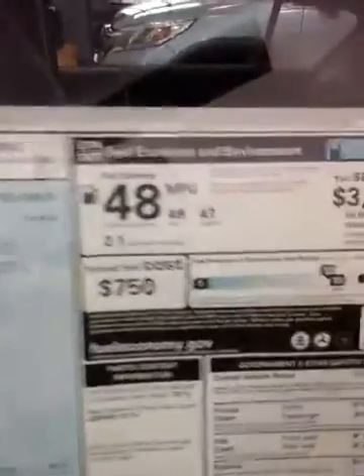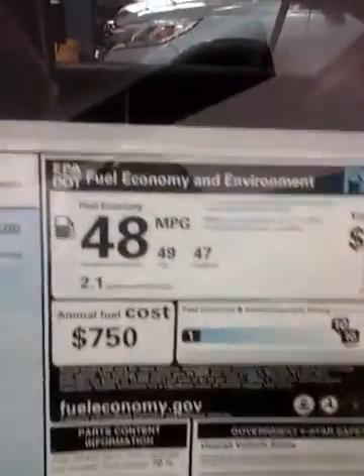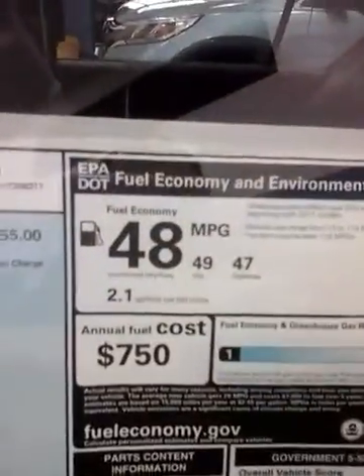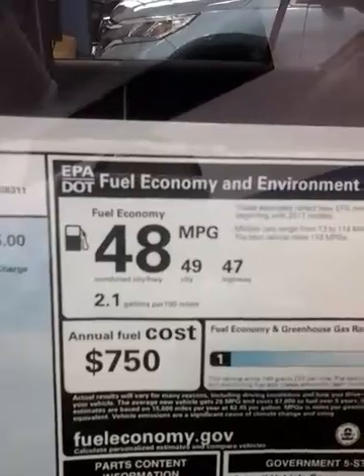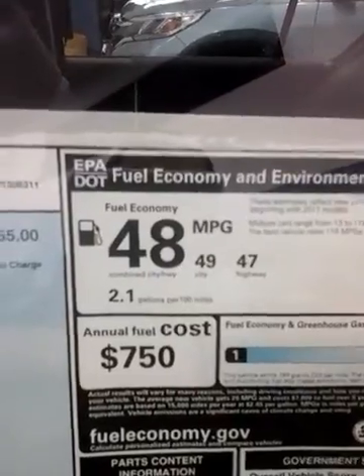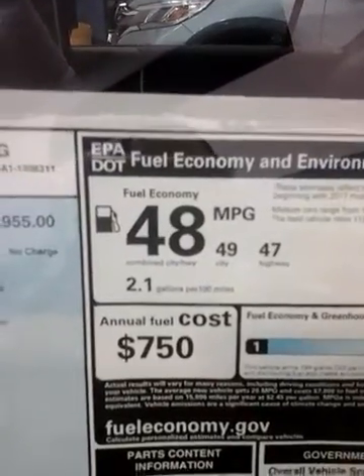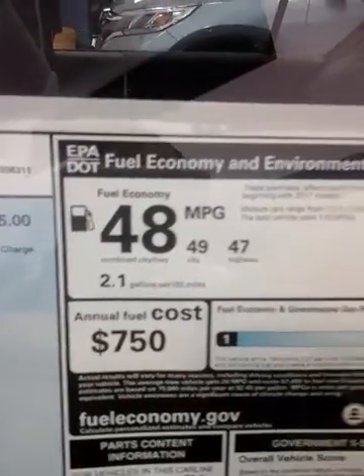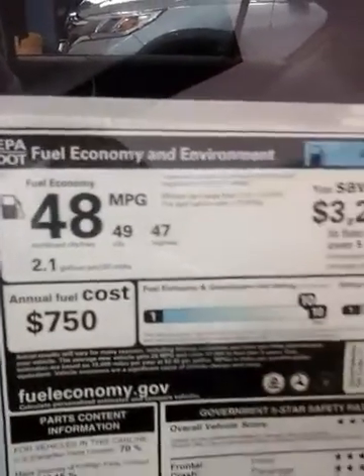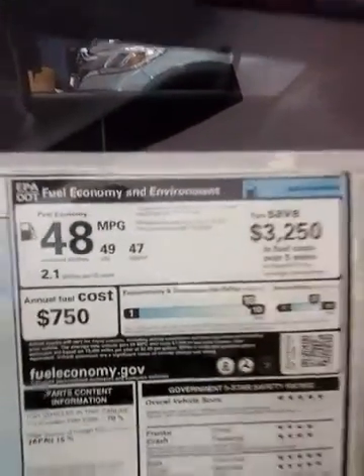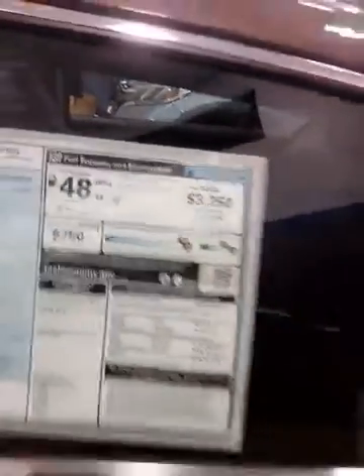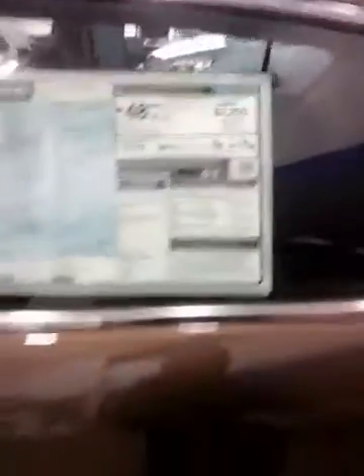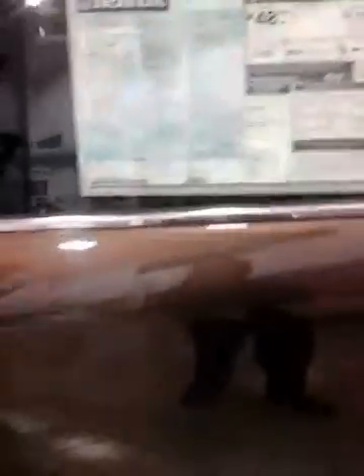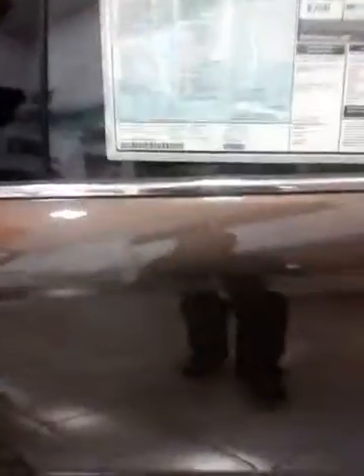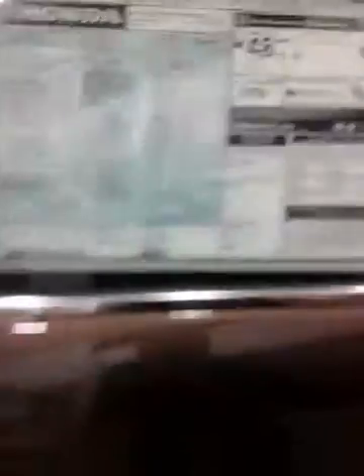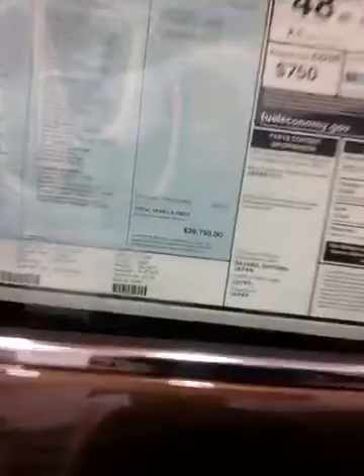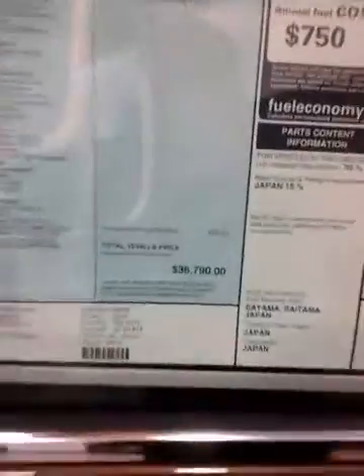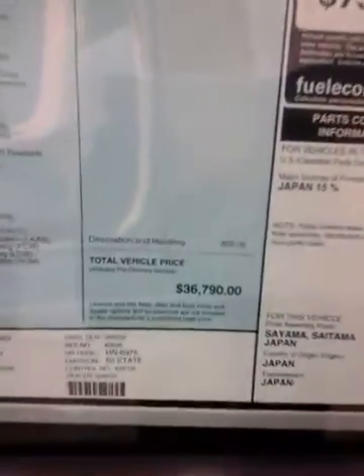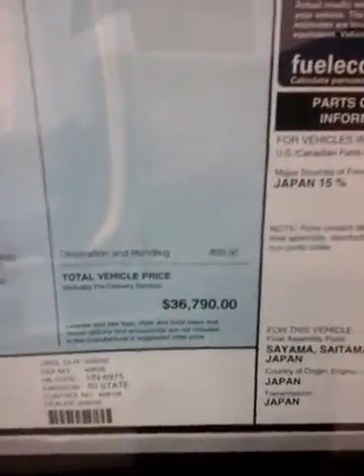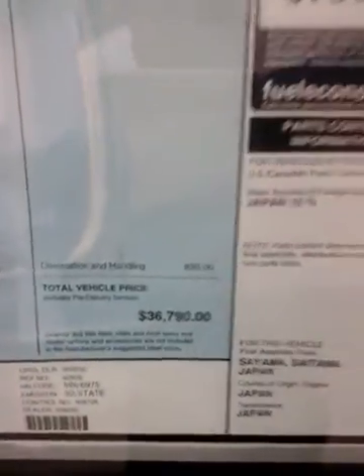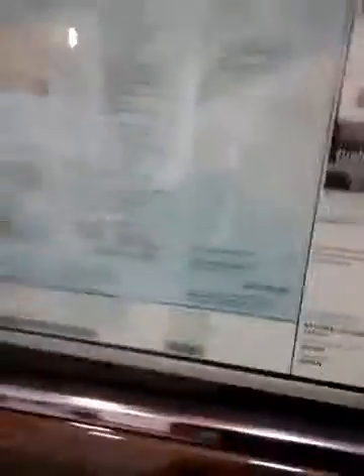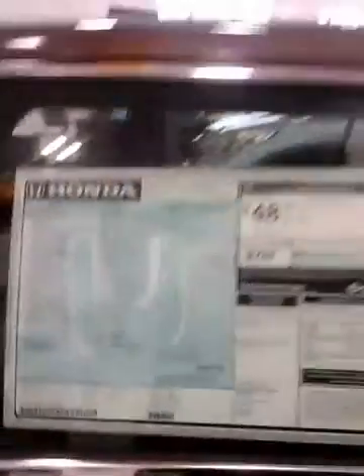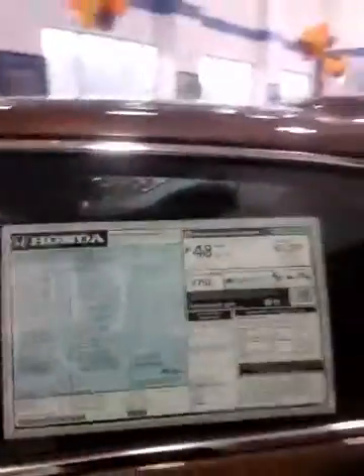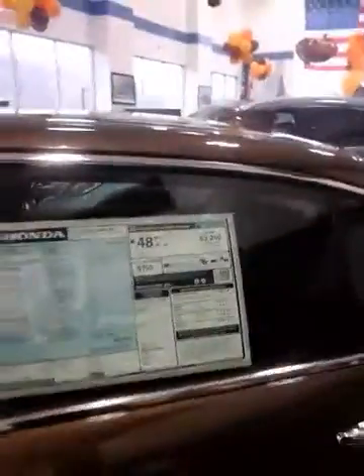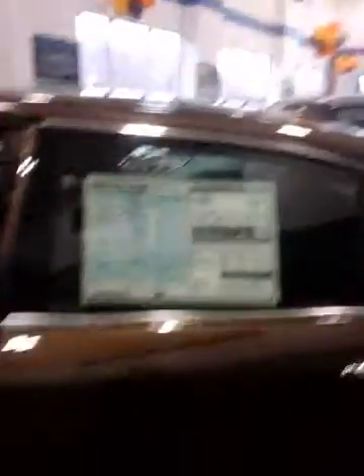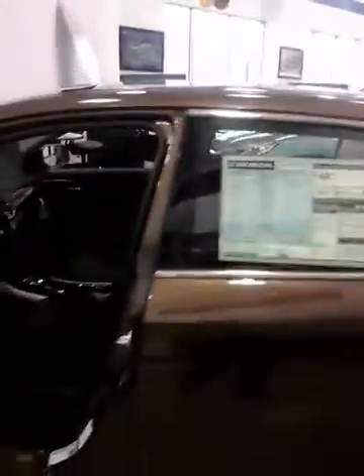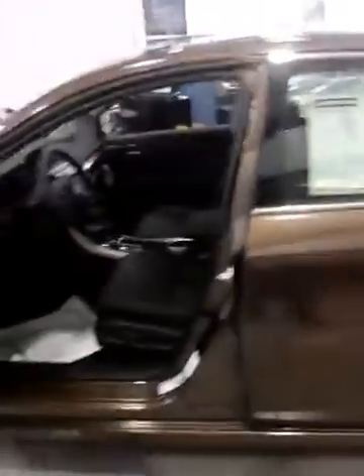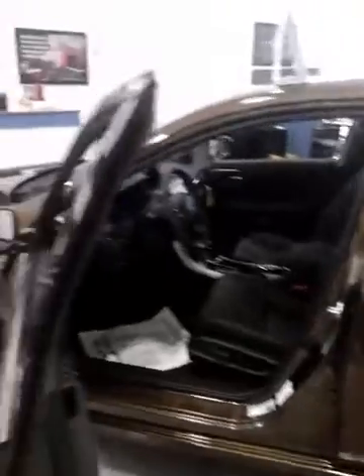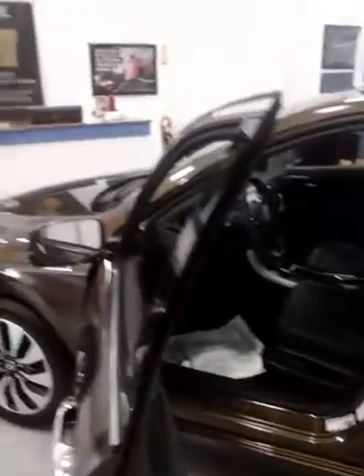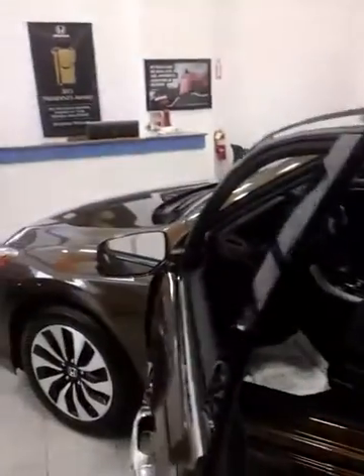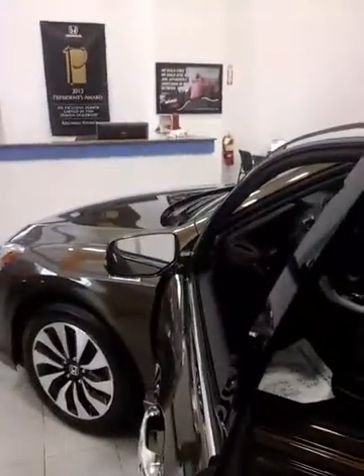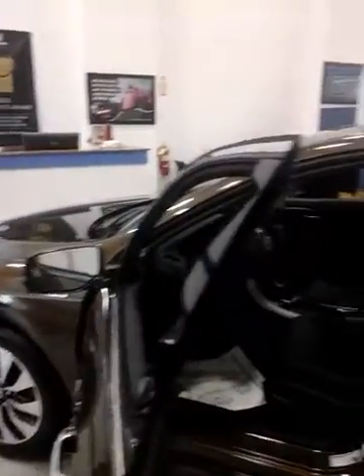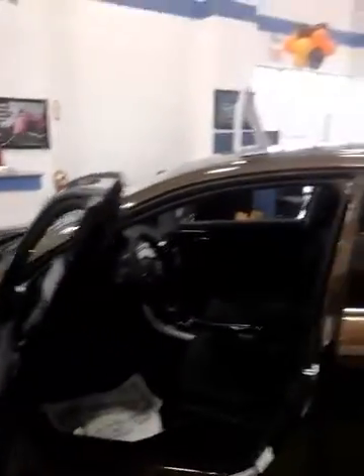As you can see, 48 miles per gallon average — 49 in the city, 47 on the highway. The Touring's pricing starts at $36,790. Of course, the regular will be less and we will send you a very good price on that one also.